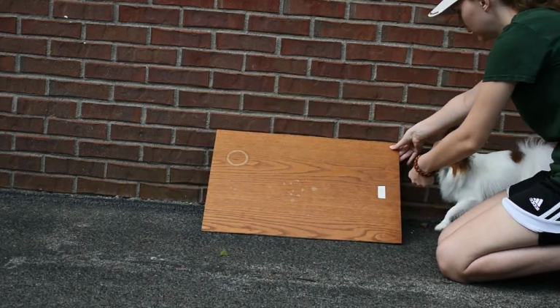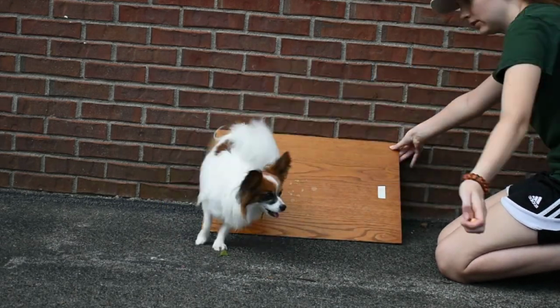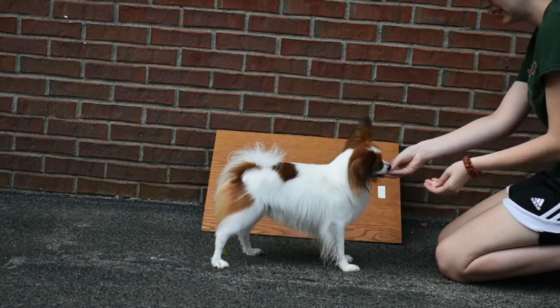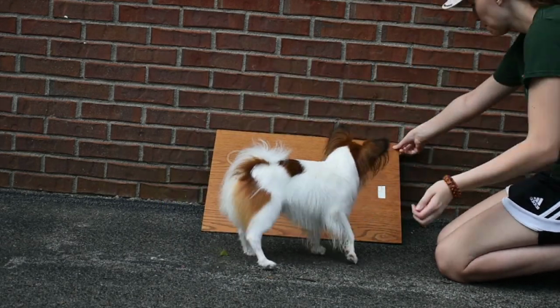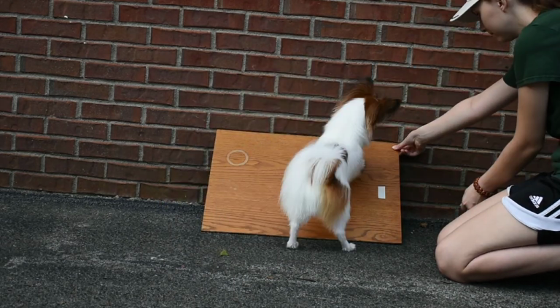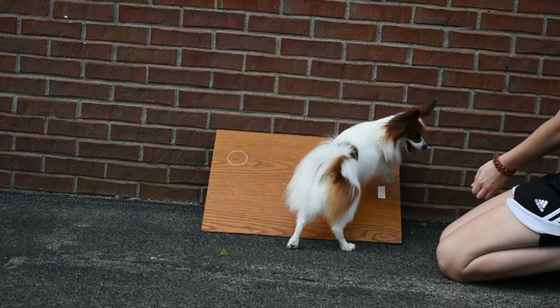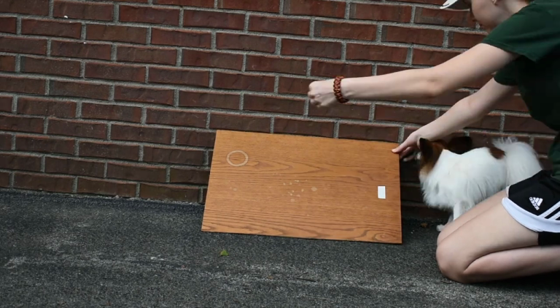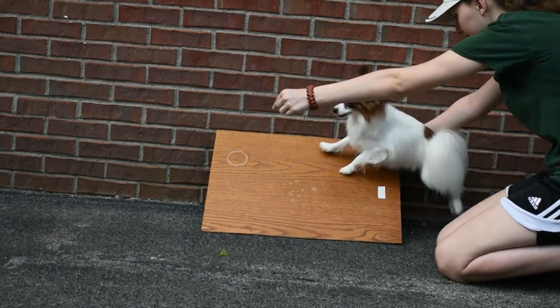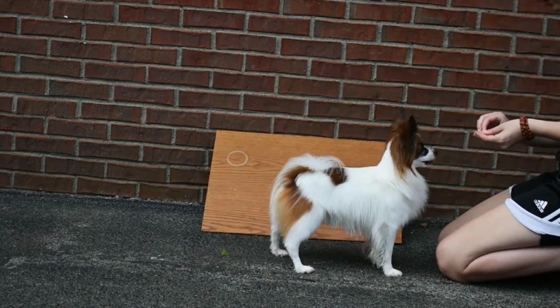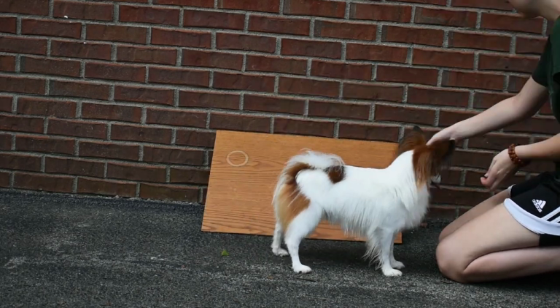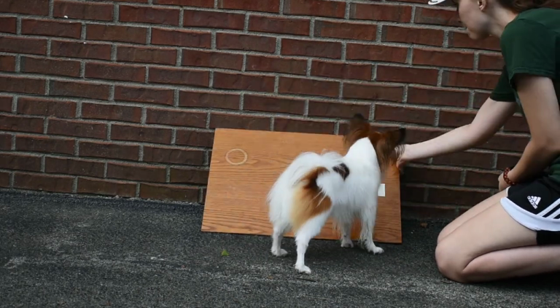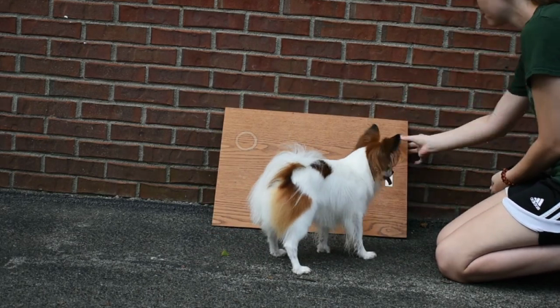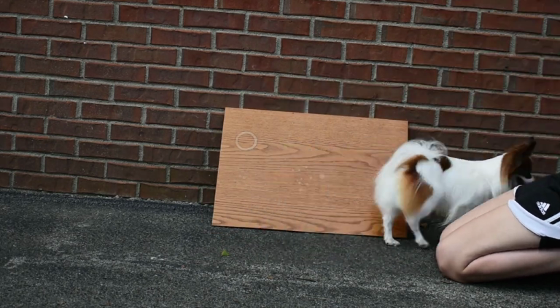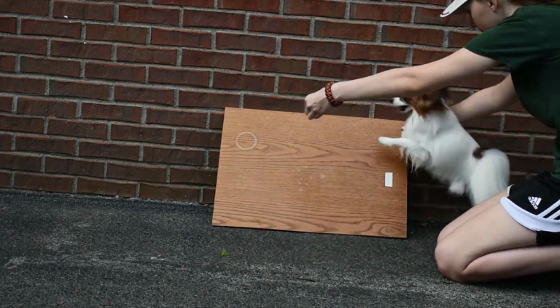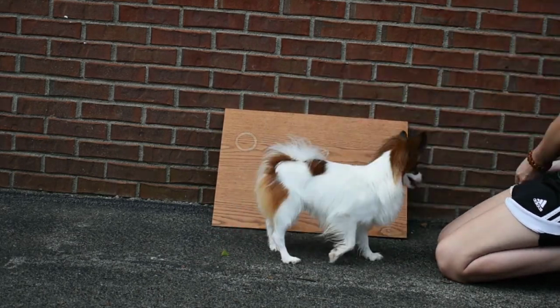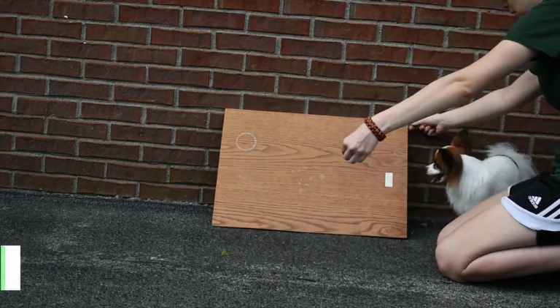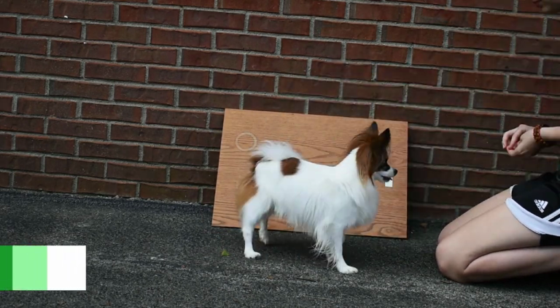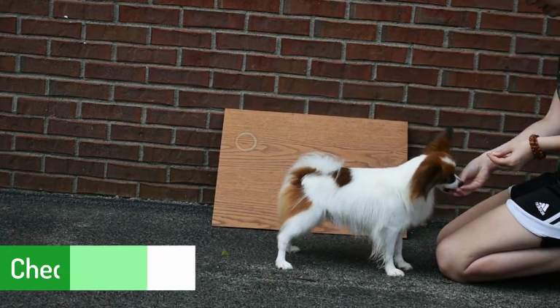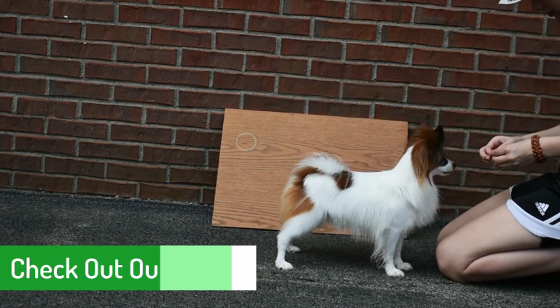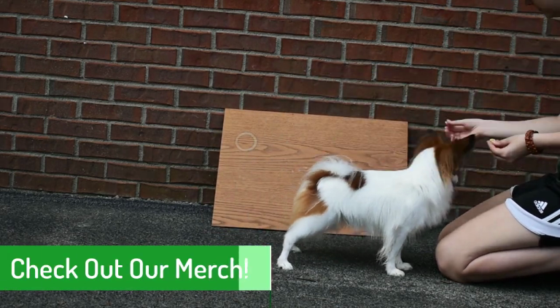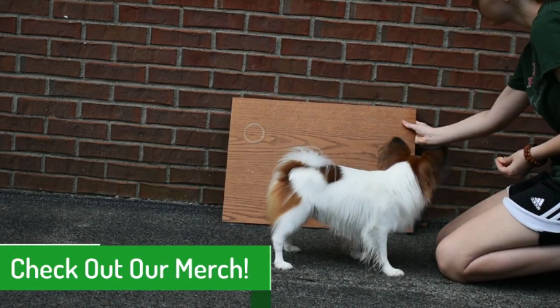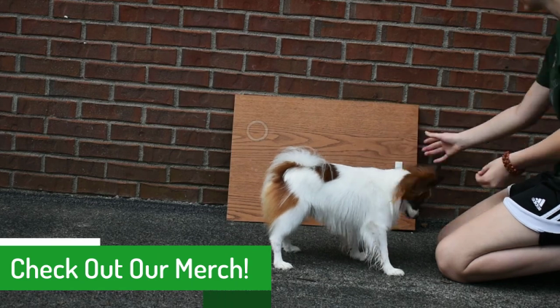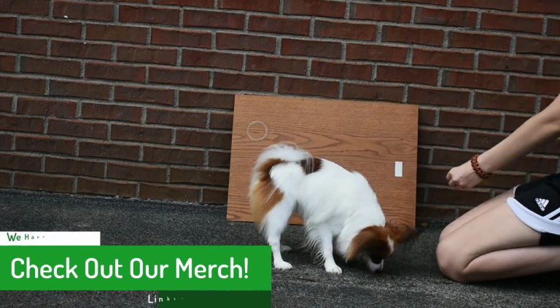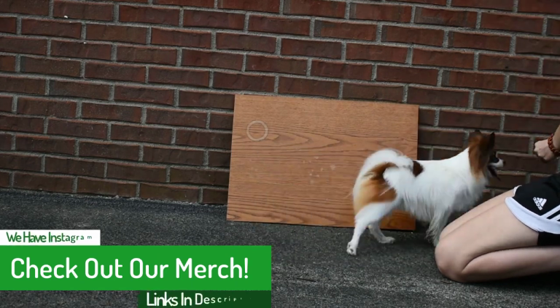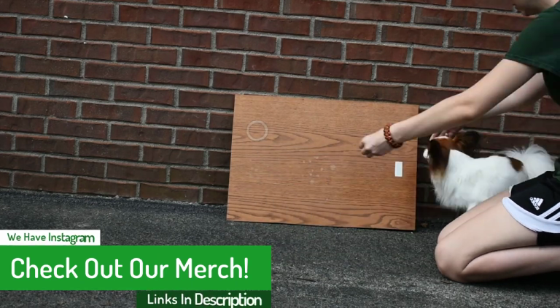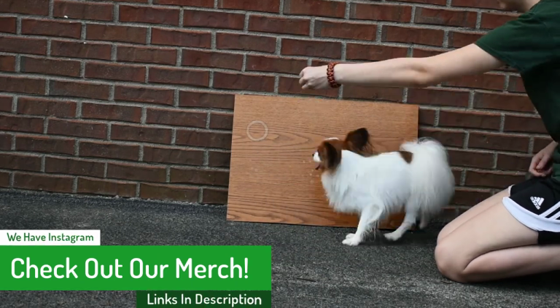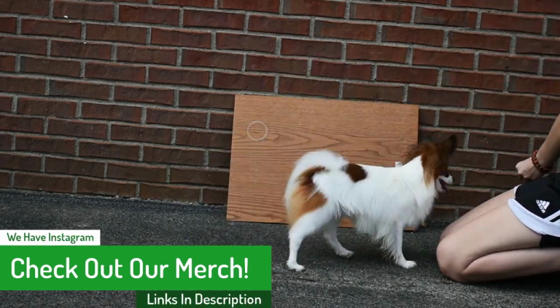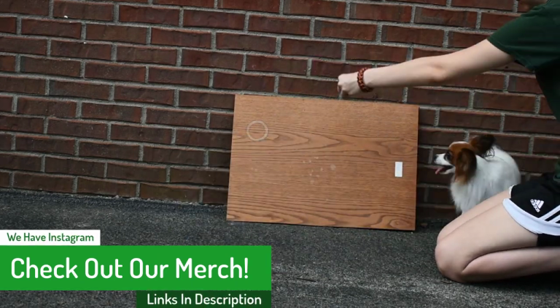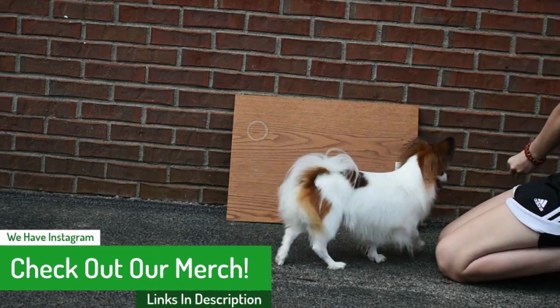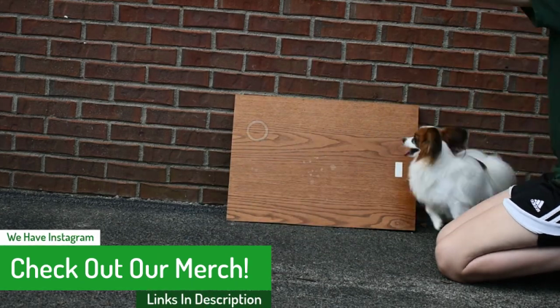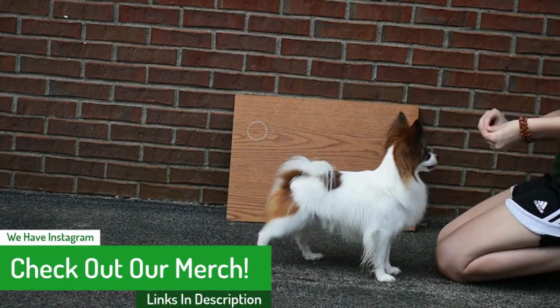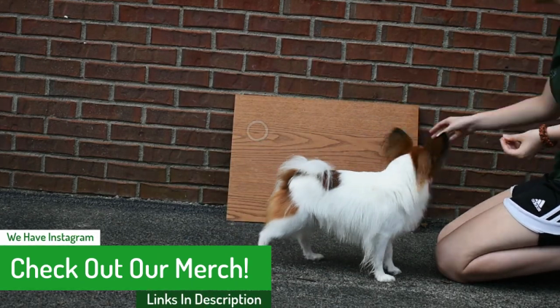As he gets more and more comfortable you can slowly raise the board up until it's completely vertical. Please make sure to be slow with your transition so you don't scare your dog.